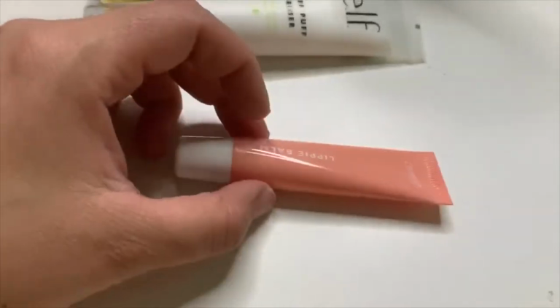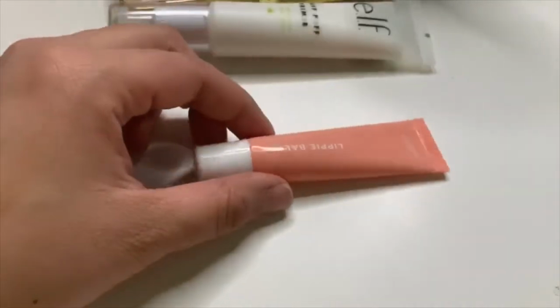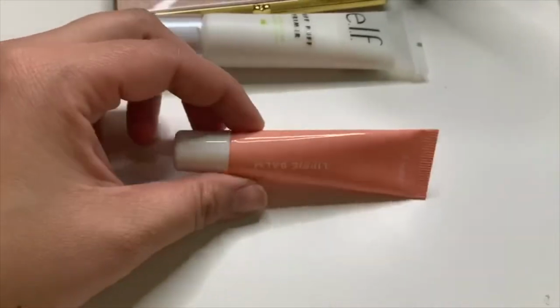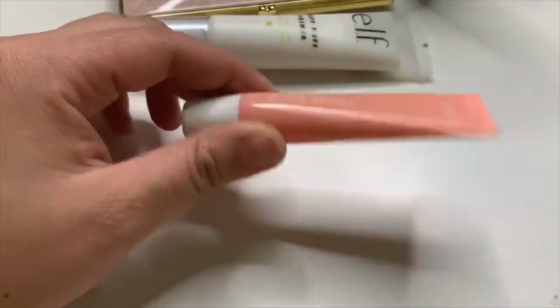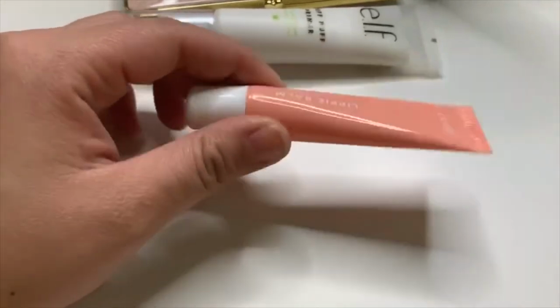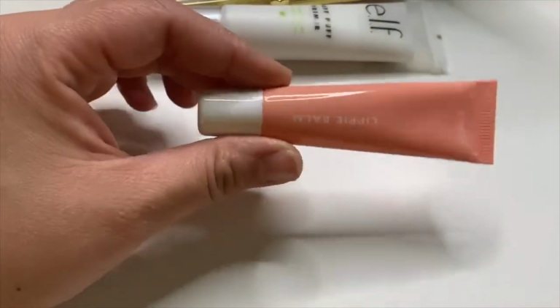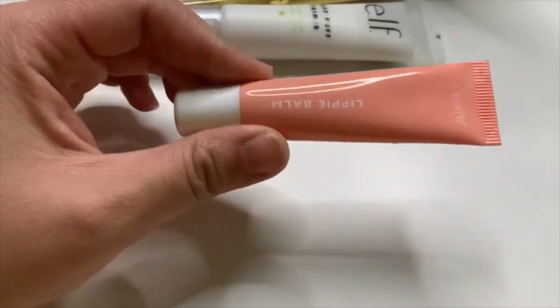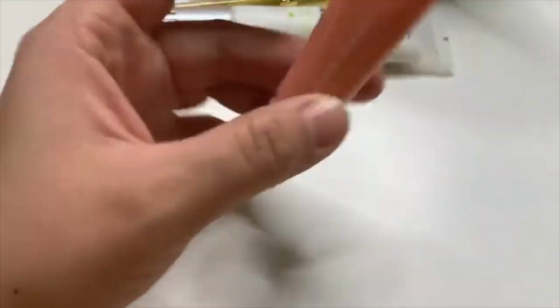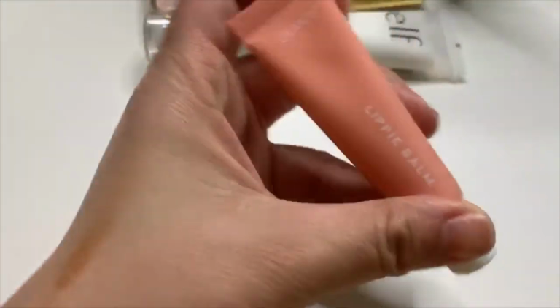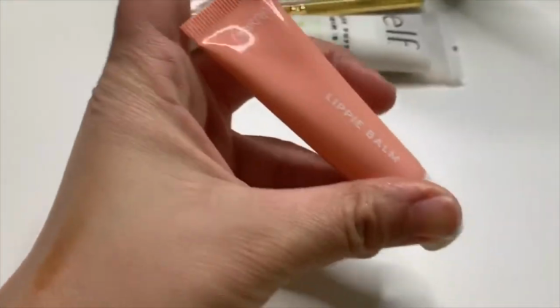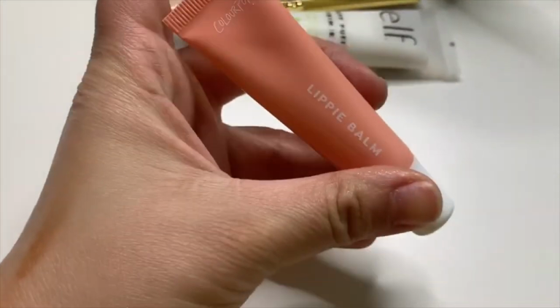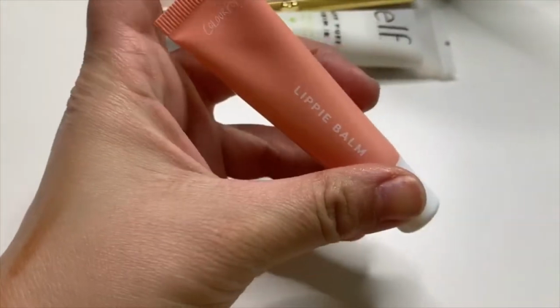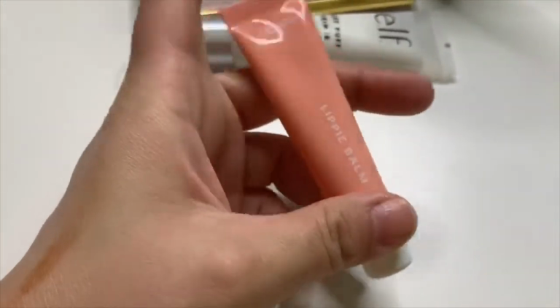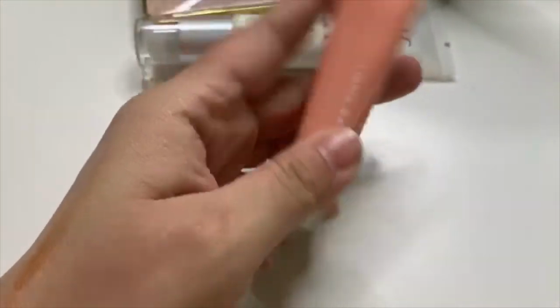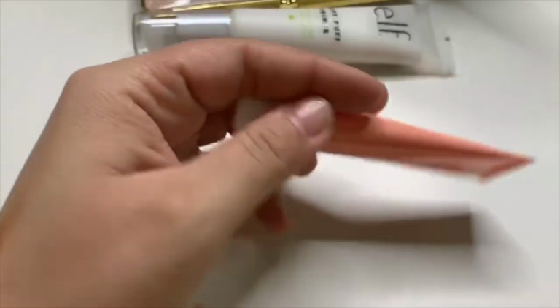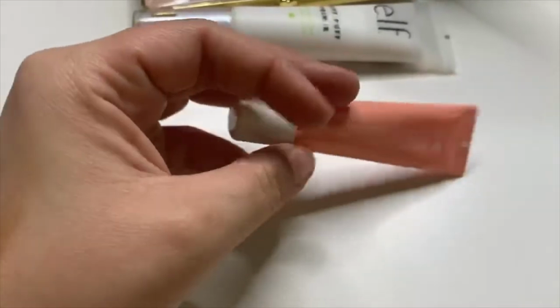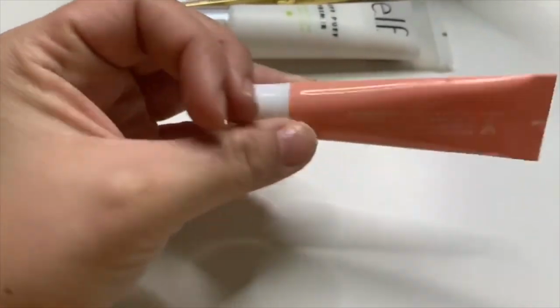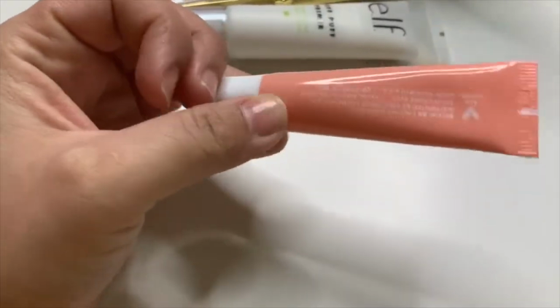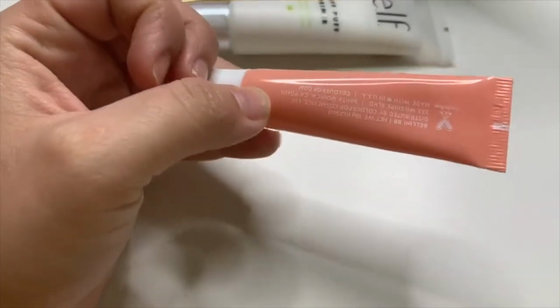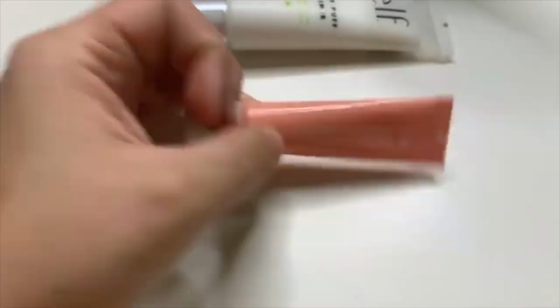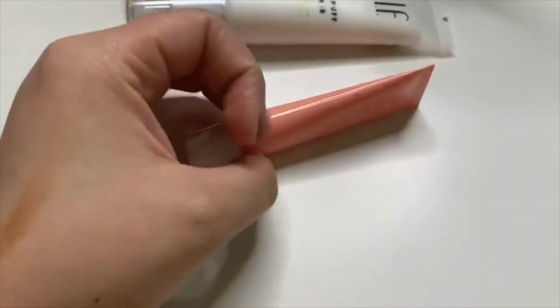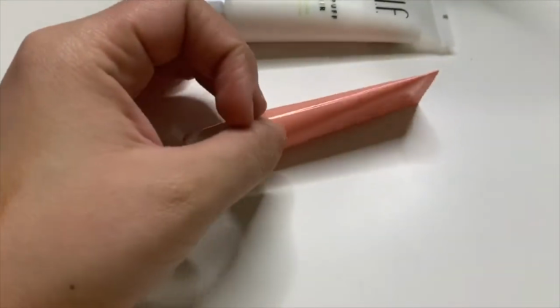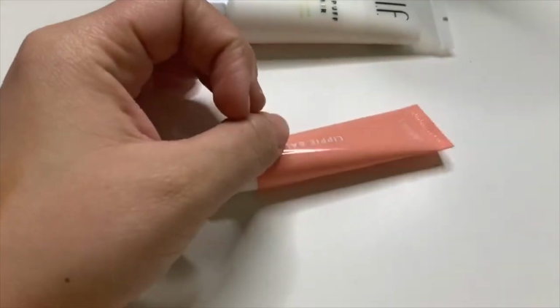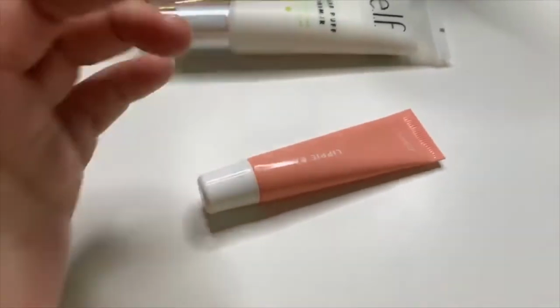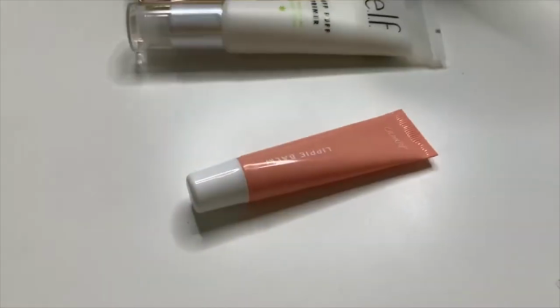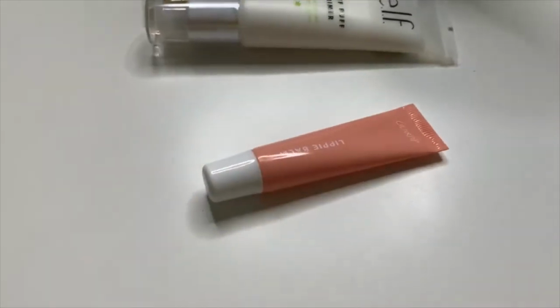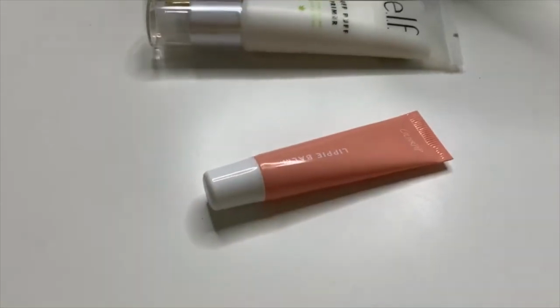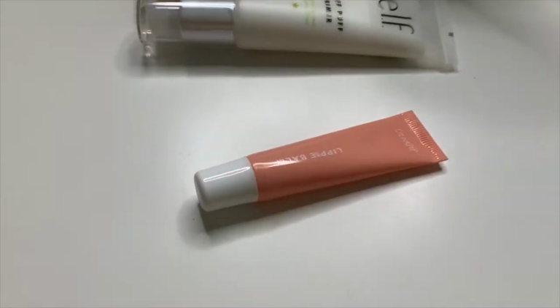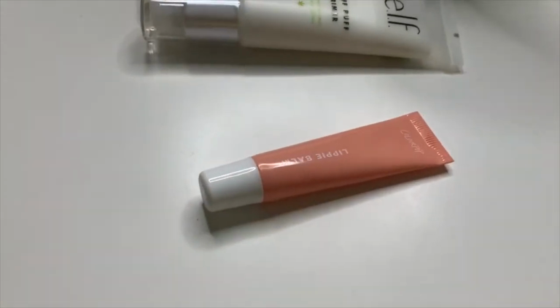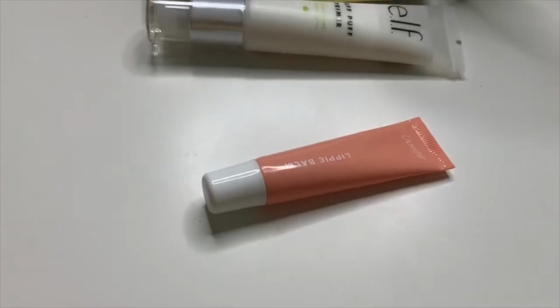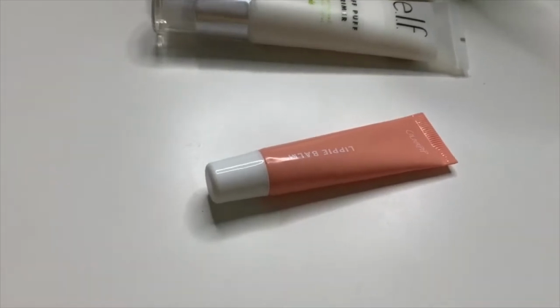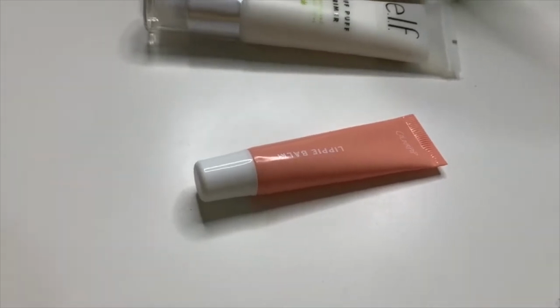For a lip balm, I'm just going to bring in this lippy balm from ColourPop. This is from their Peach palette collection, I believe.